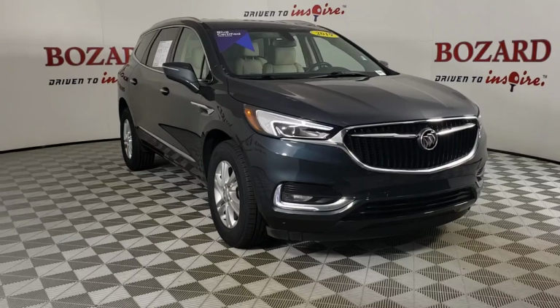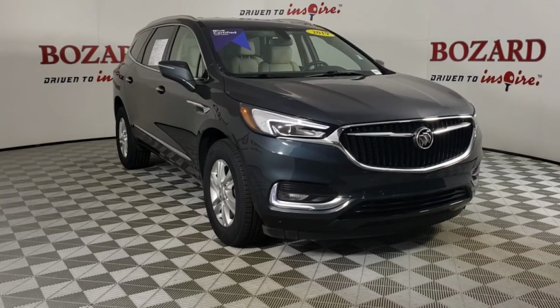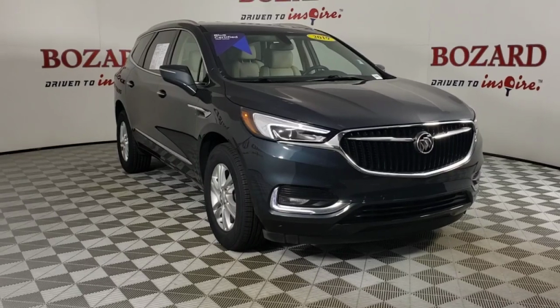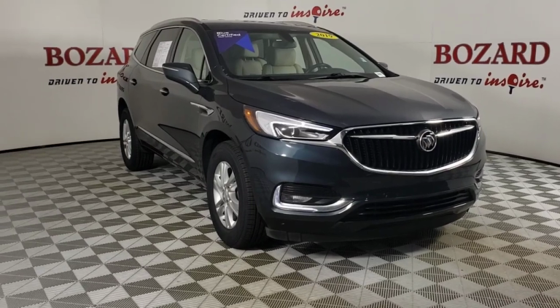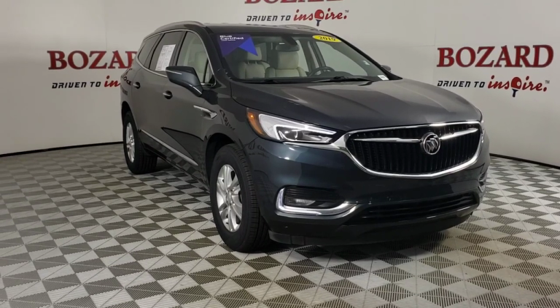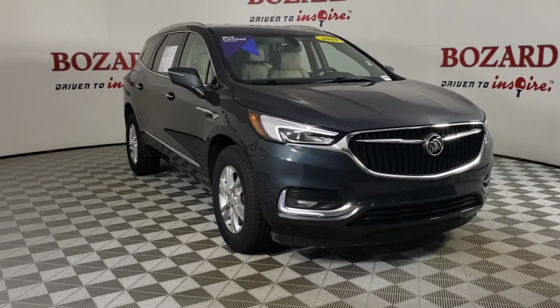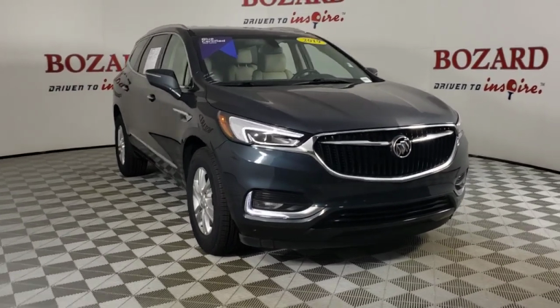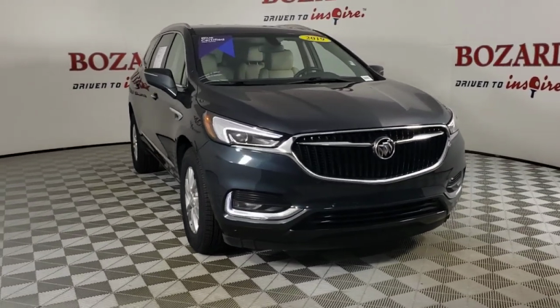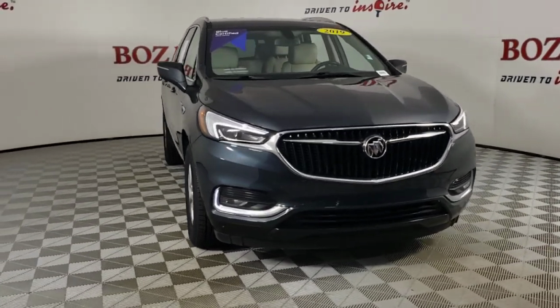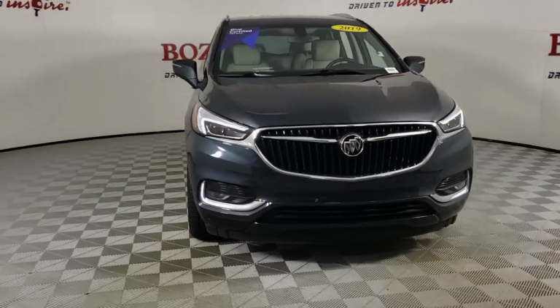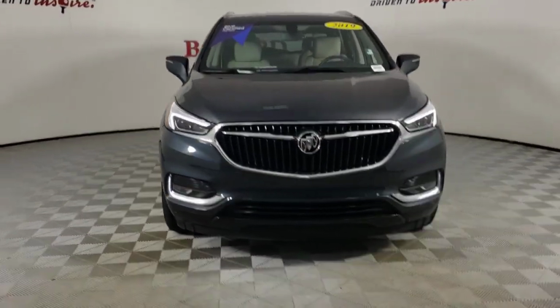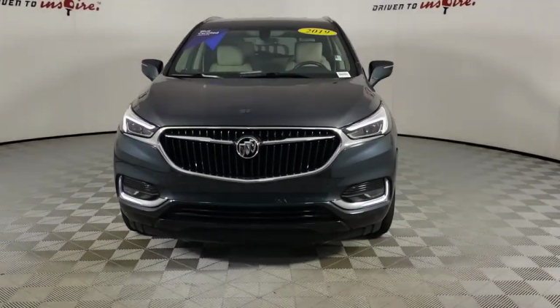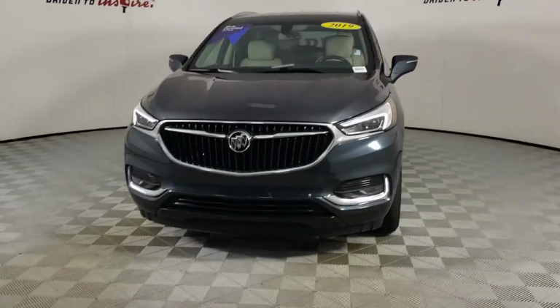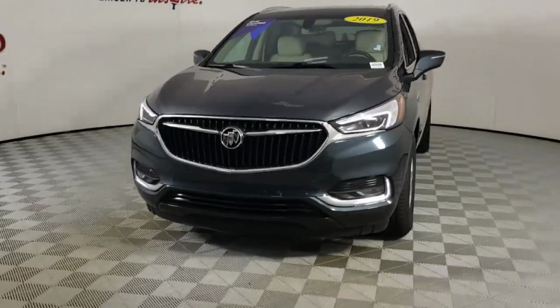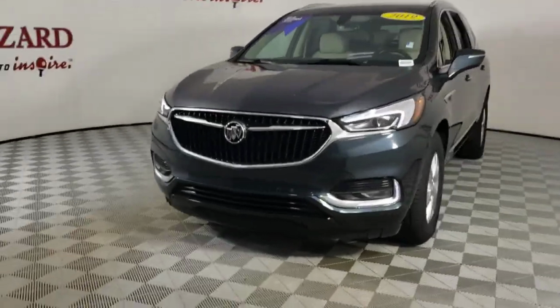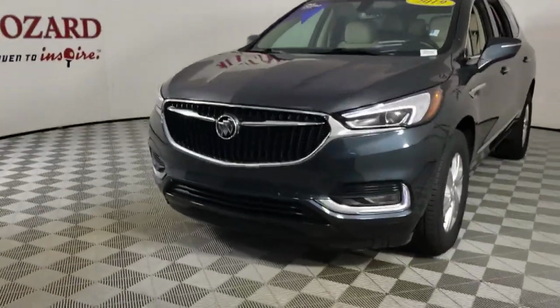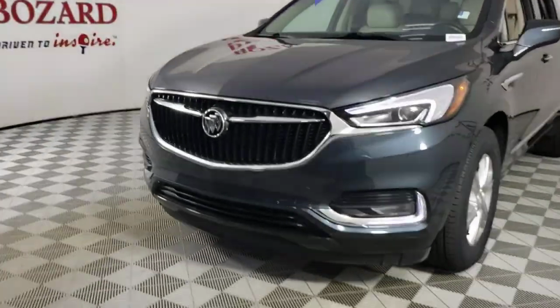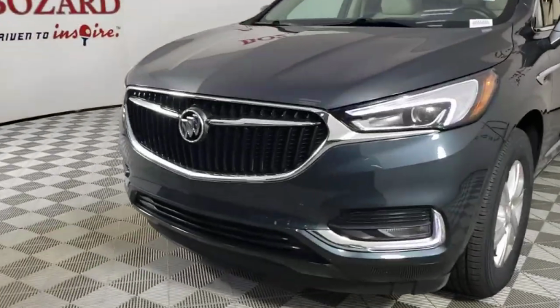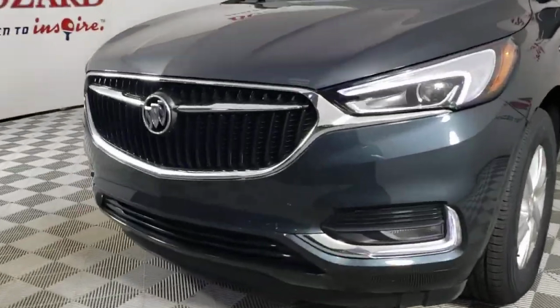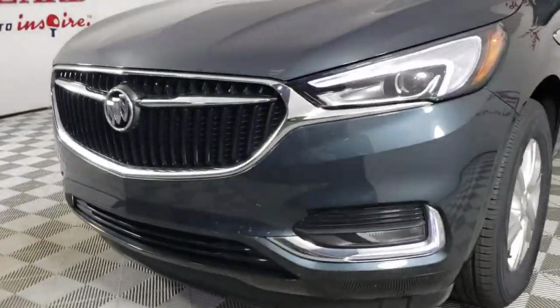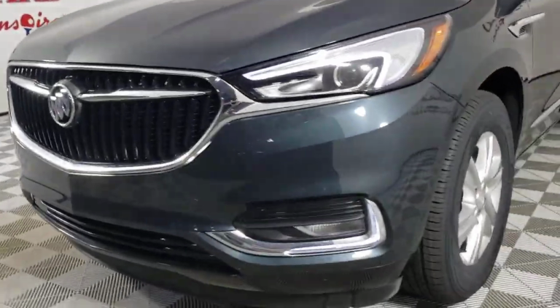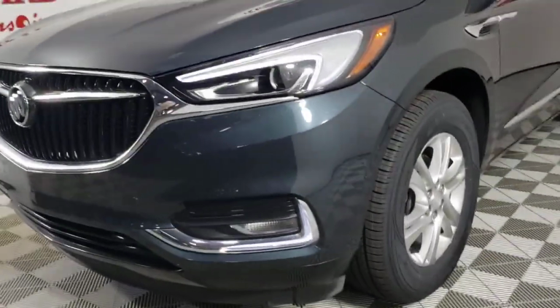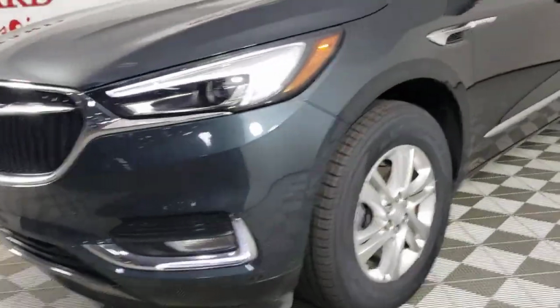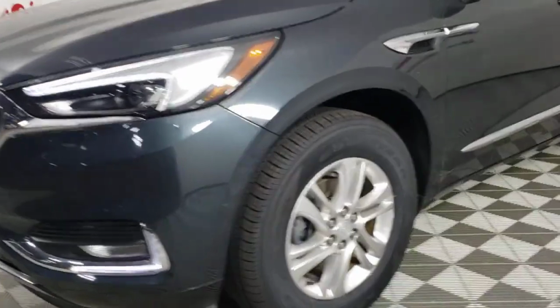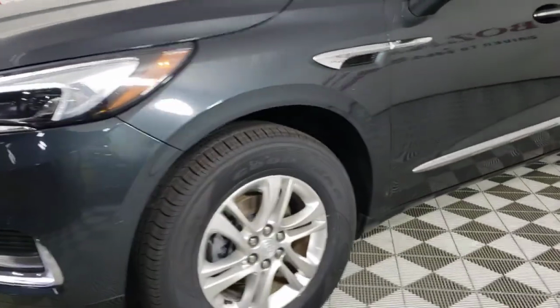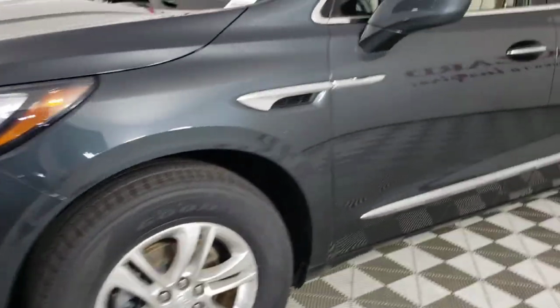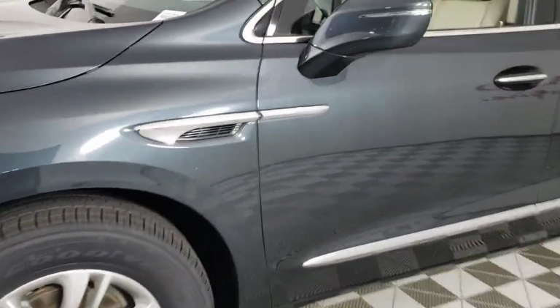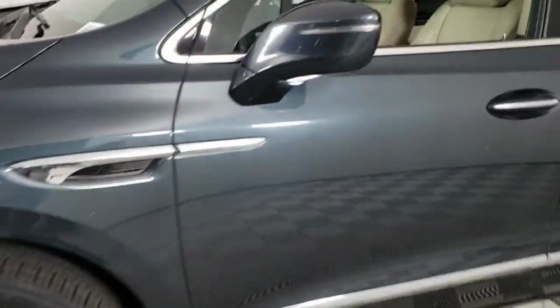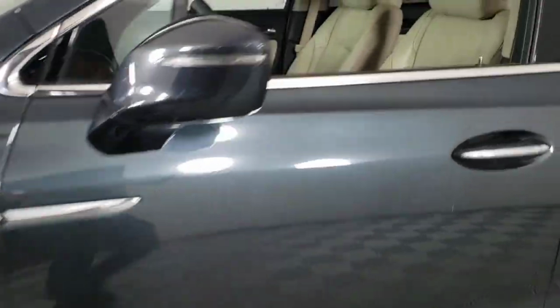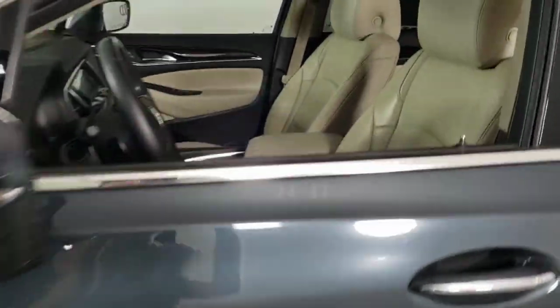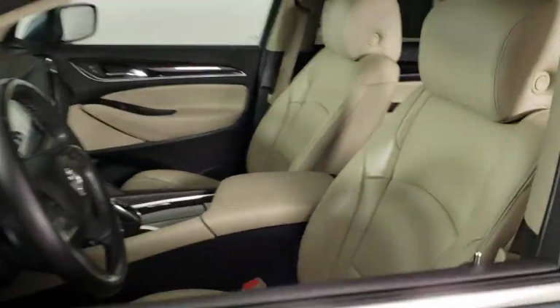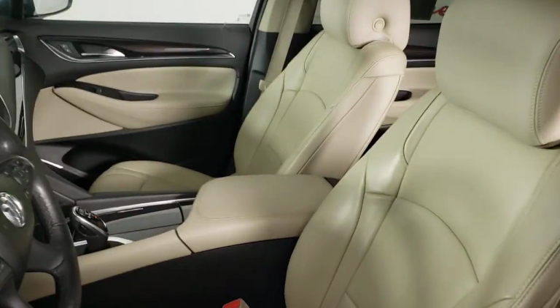Hop into the 2019 Buick Enclave. This vehicle is an outstanding buy with fewer than 50,000 miles on the odometer. Escape to the refined security of the Enclave, your spacious, comfortable oasis in a busy world.